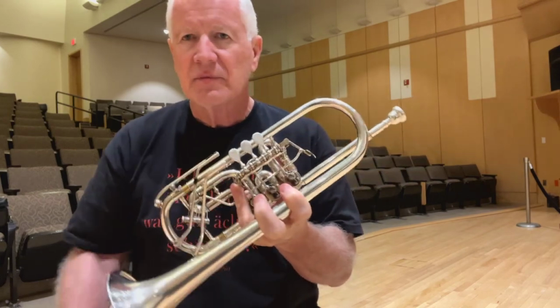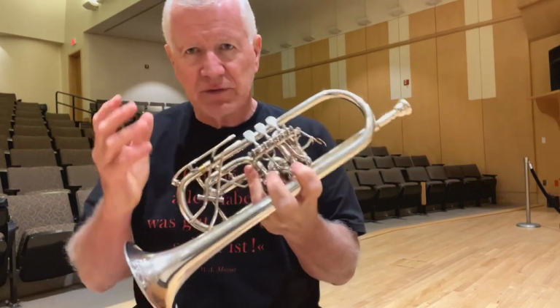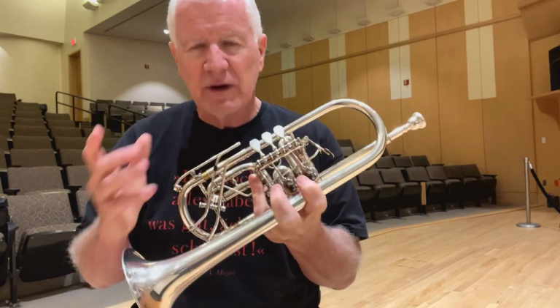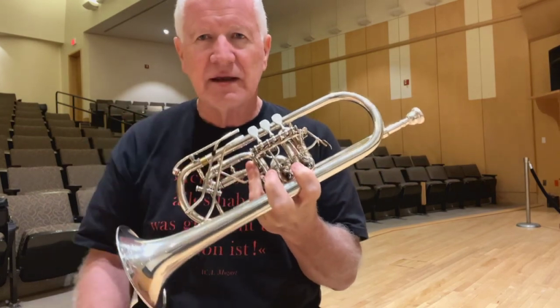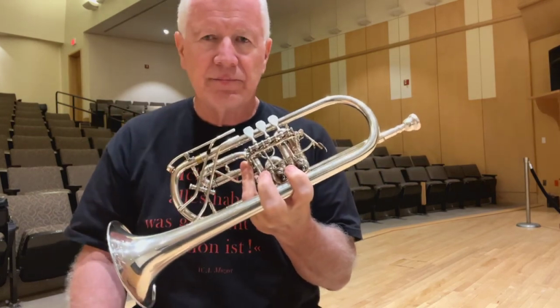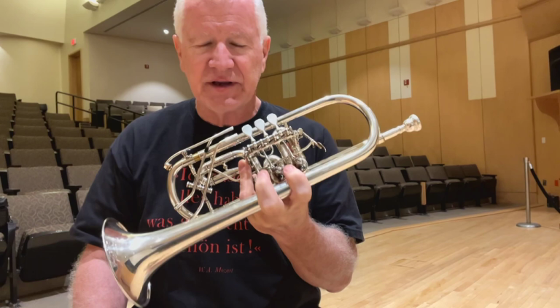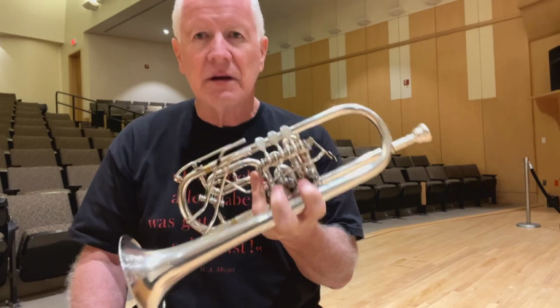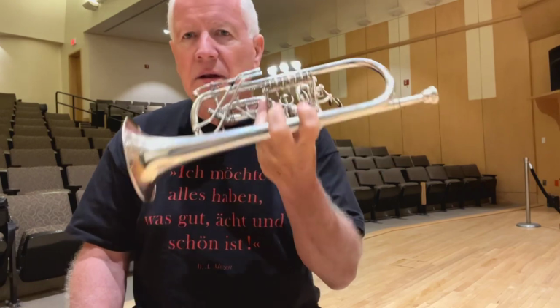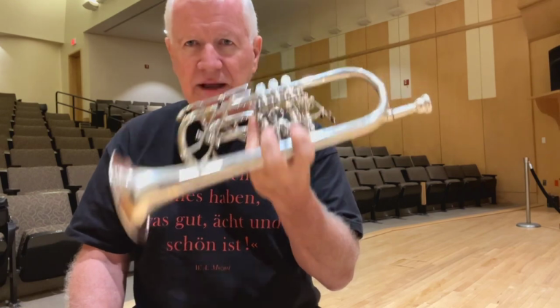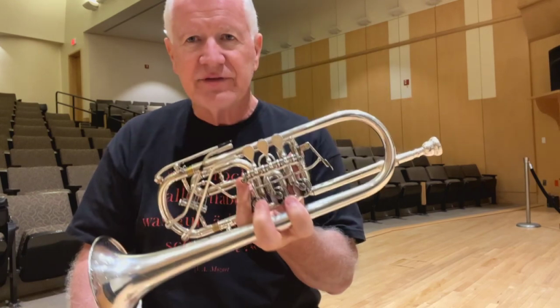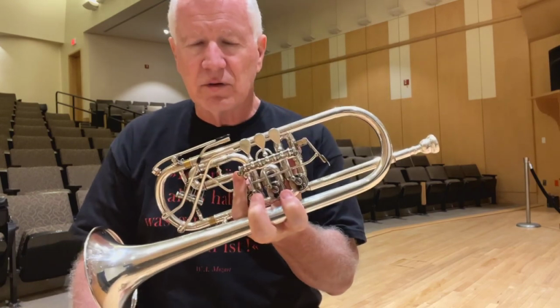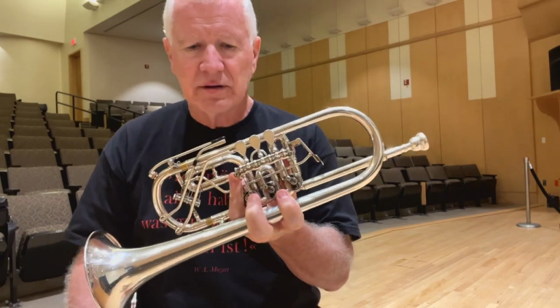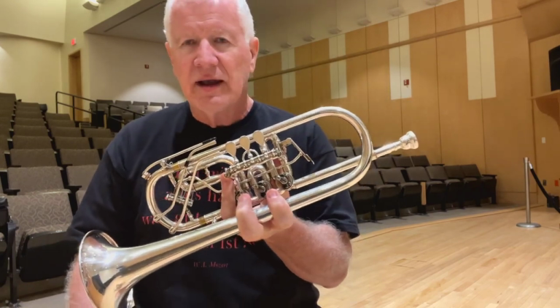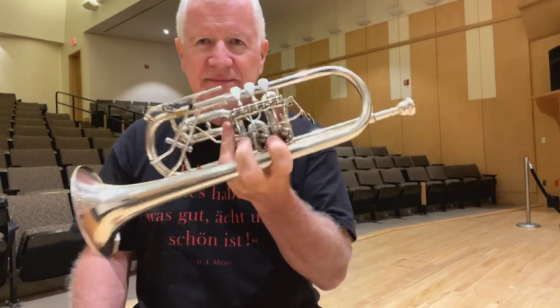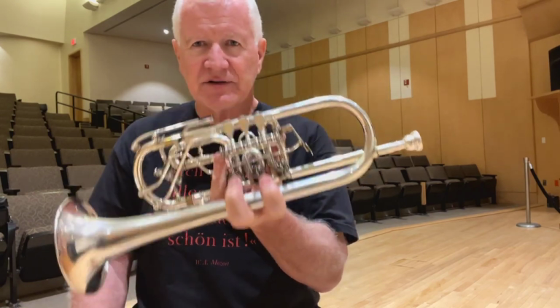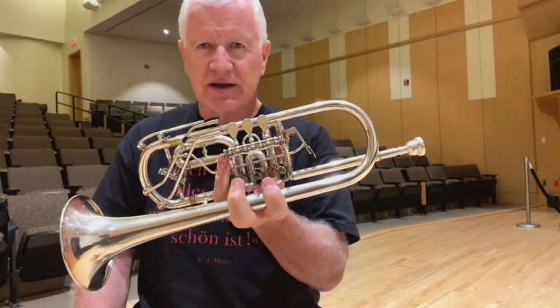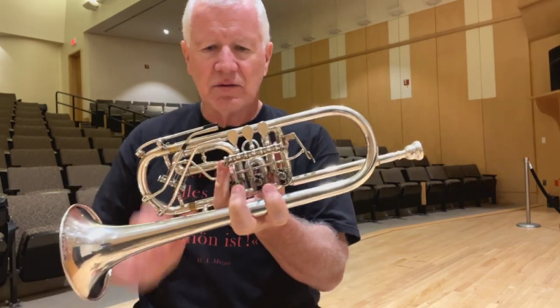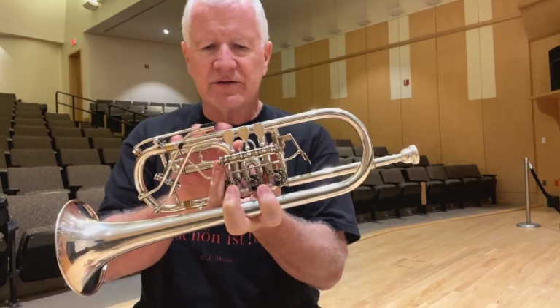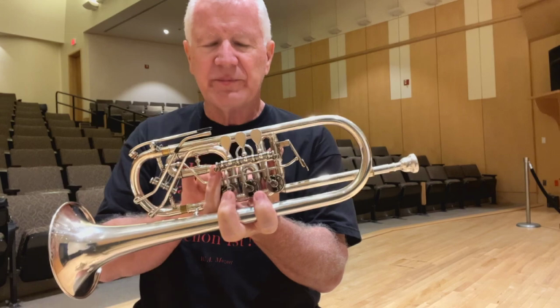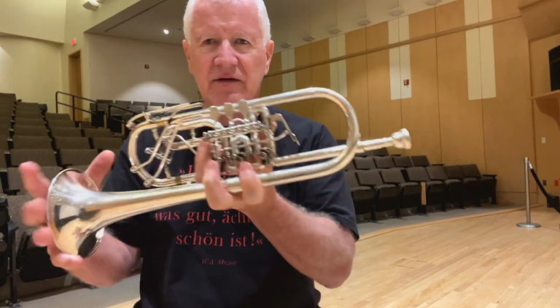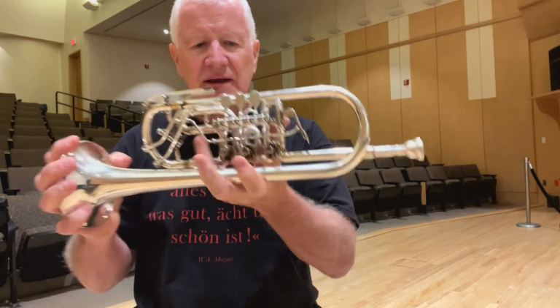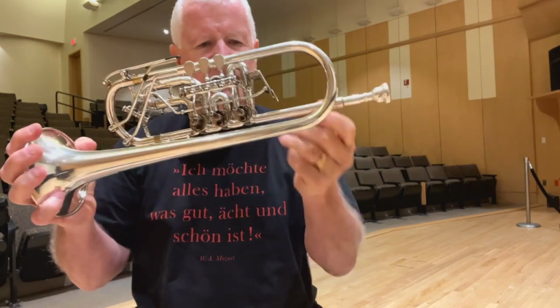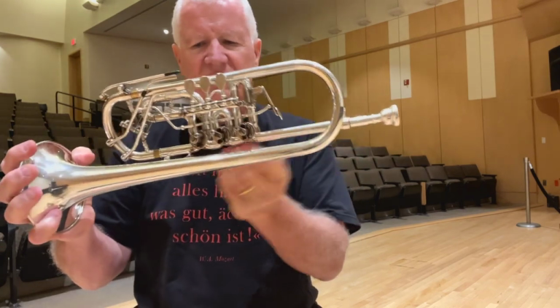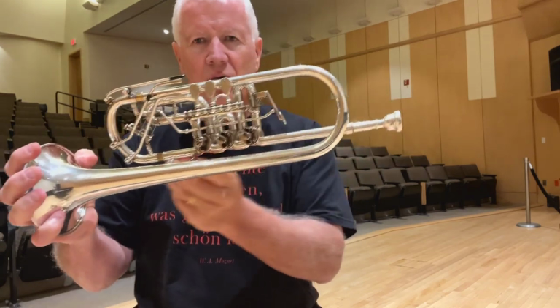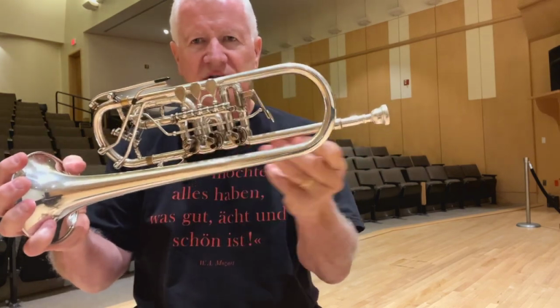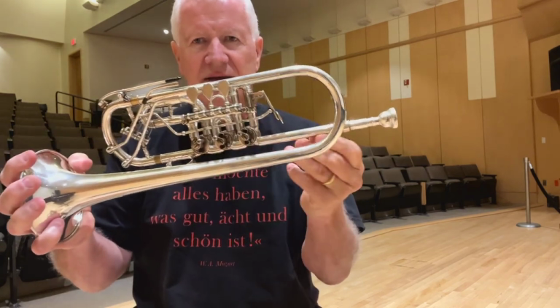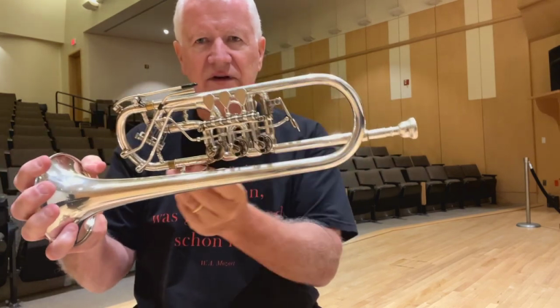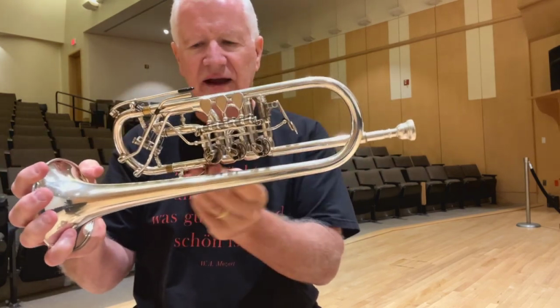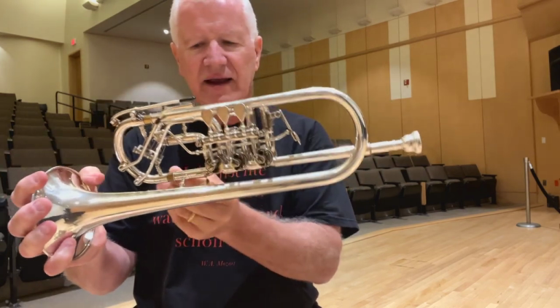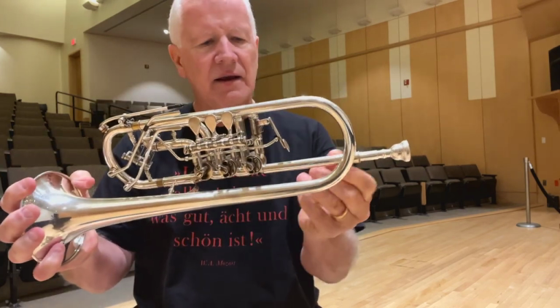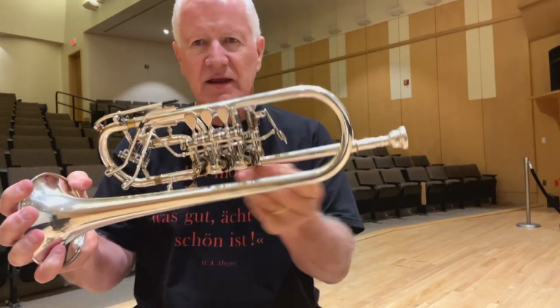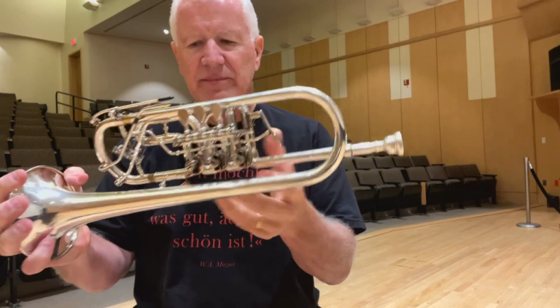You have to remember one thing in particular: let gravity do the work. As I'm sitting here talking, water is dripping down into the lower slide, the tuning slide, and the lead pipe.